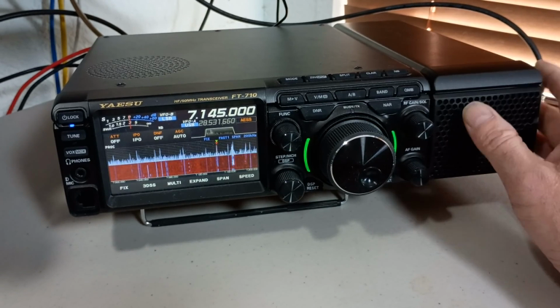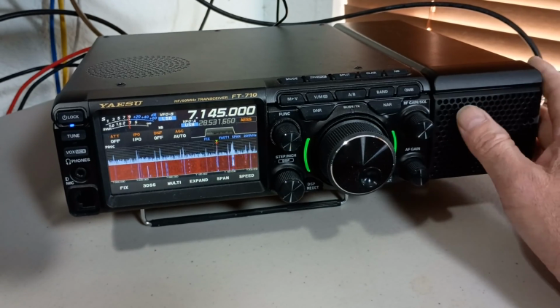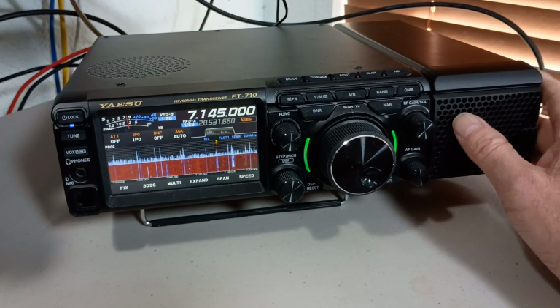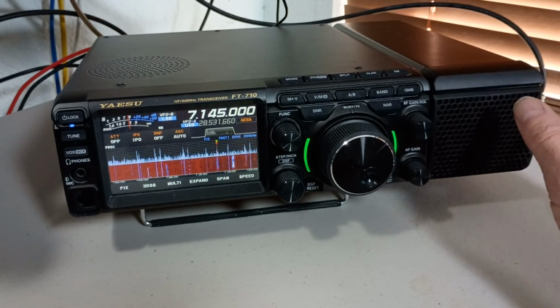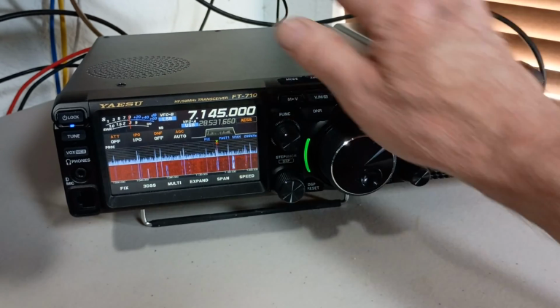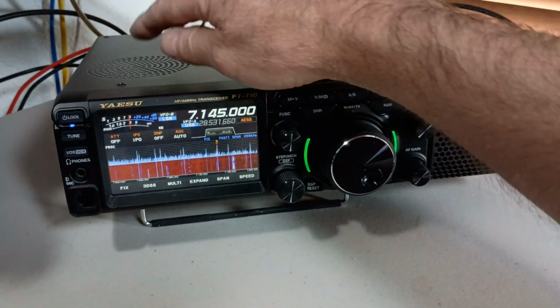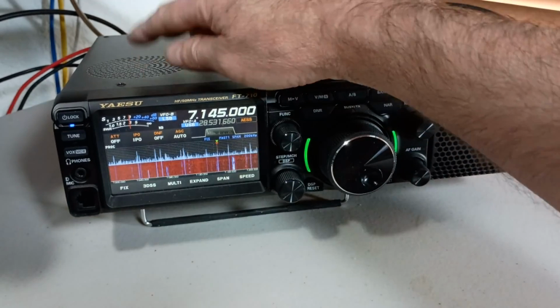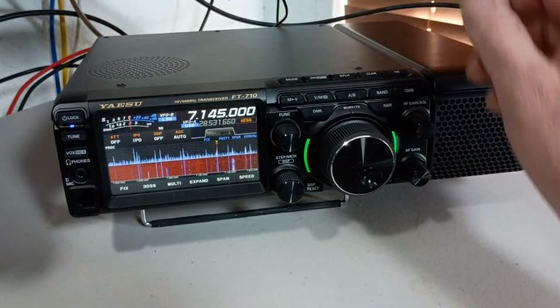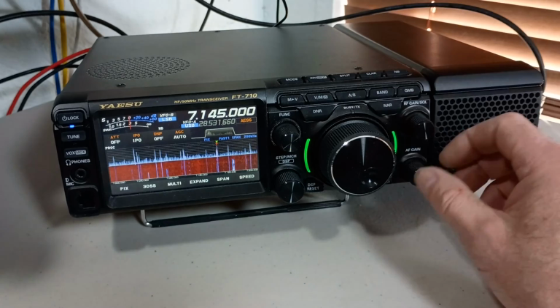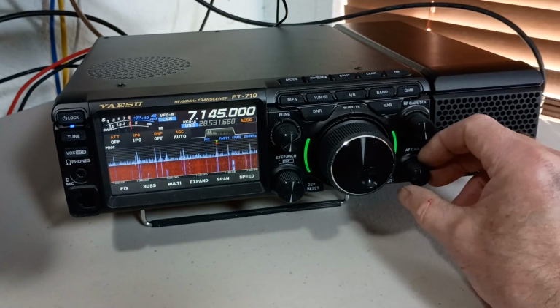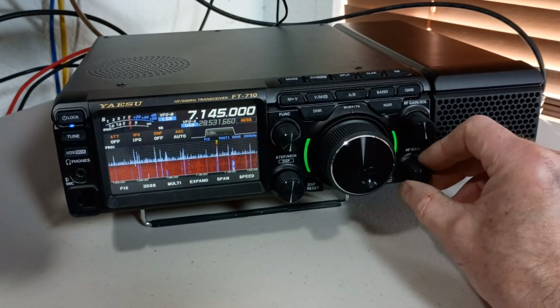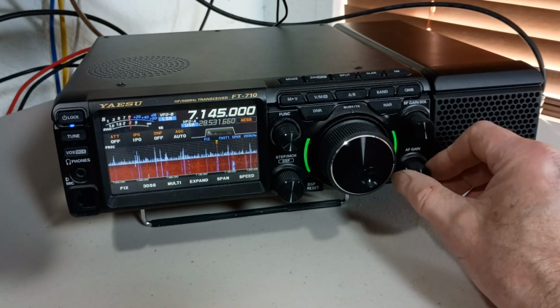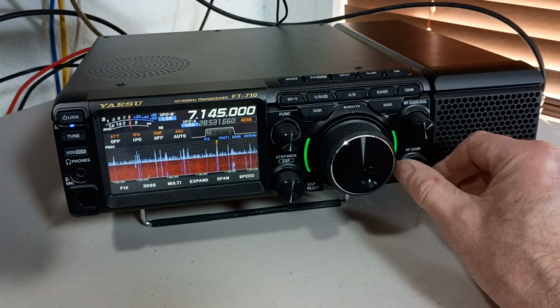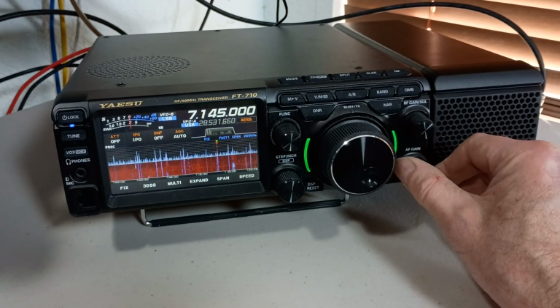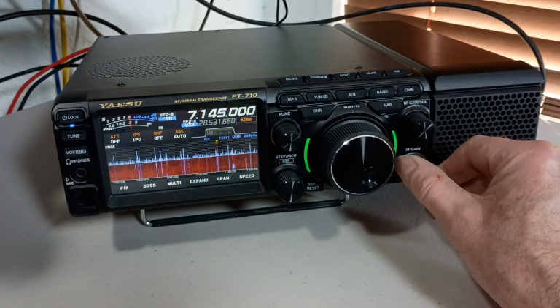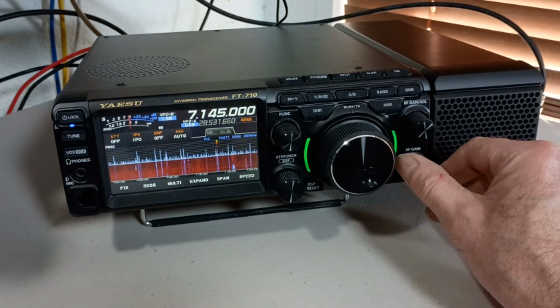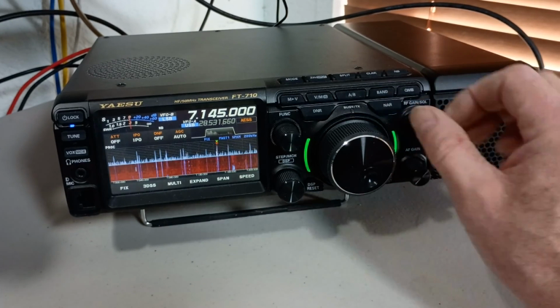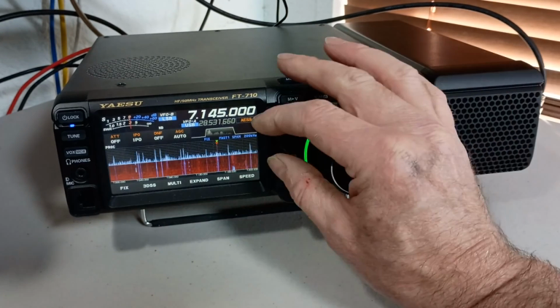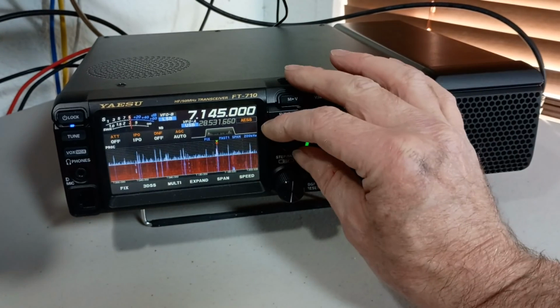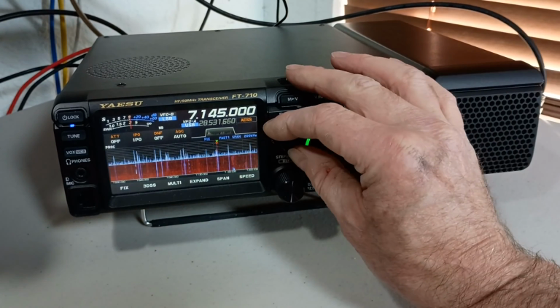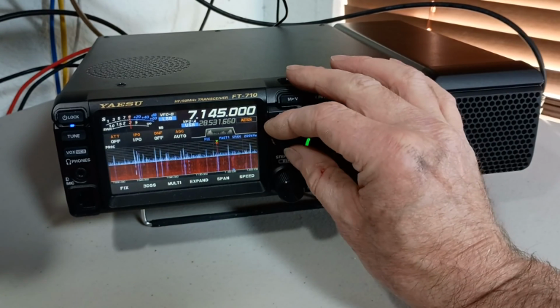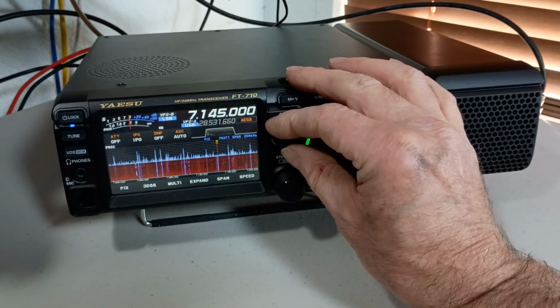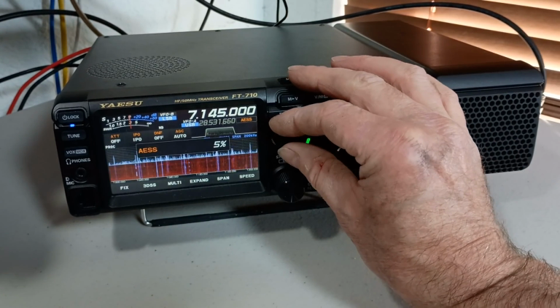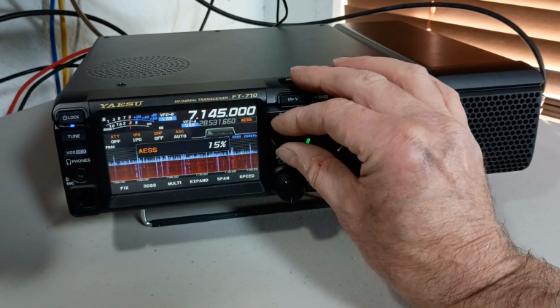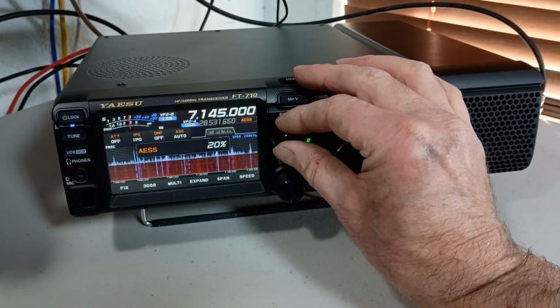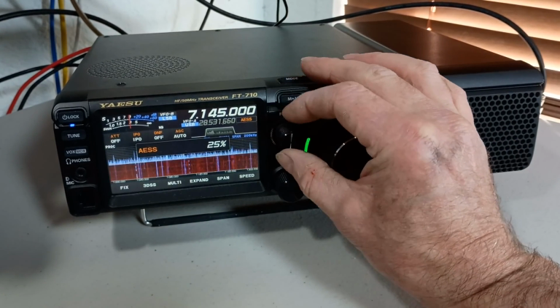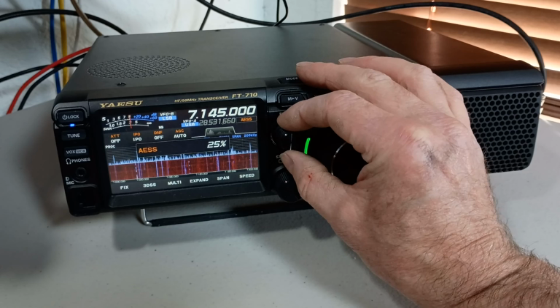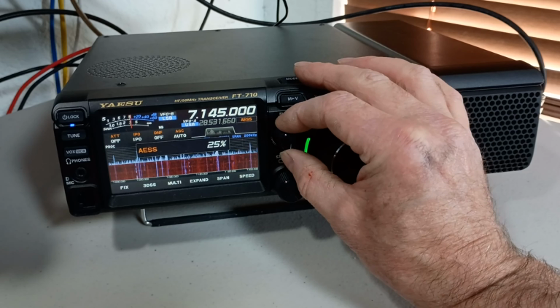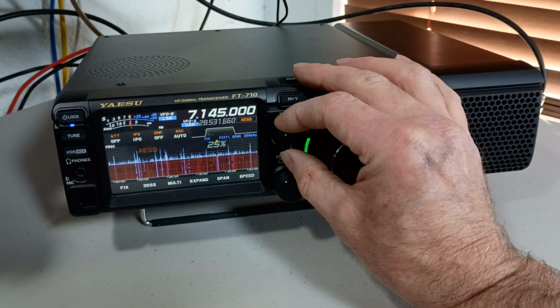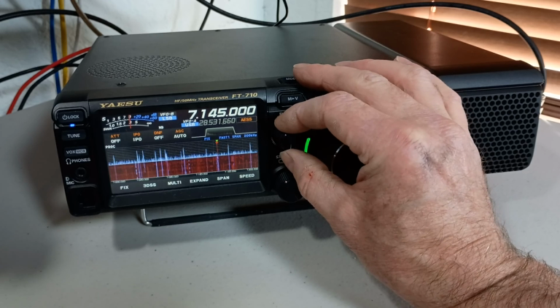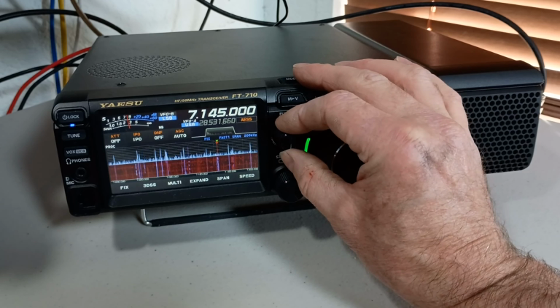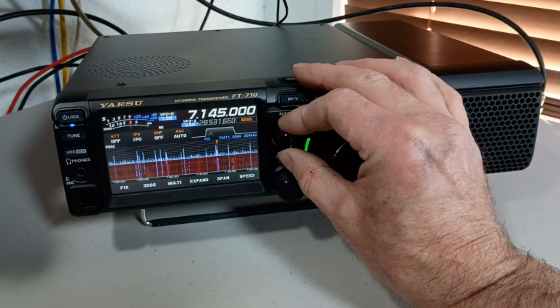Now we'll fade in the internal speaker in the radio.